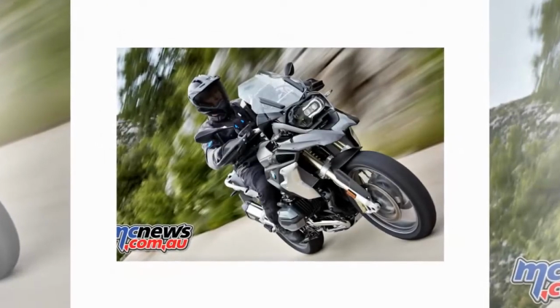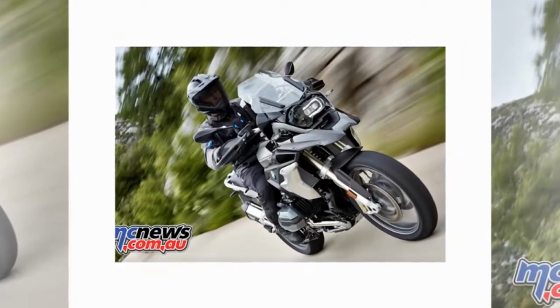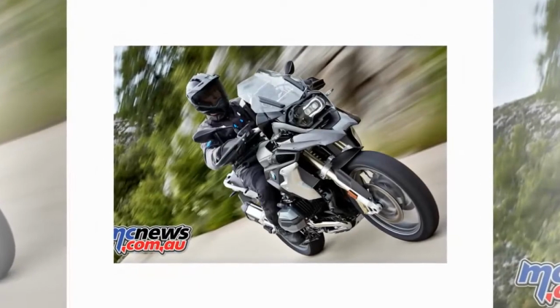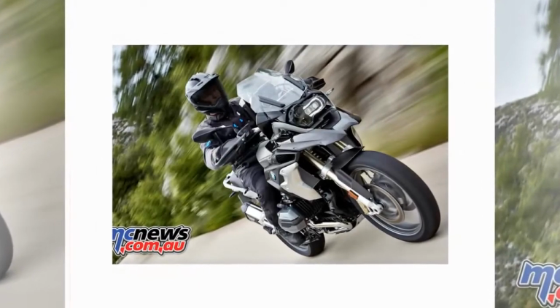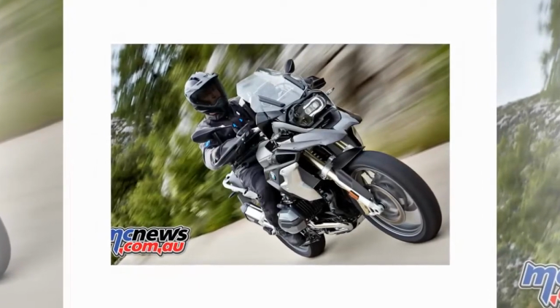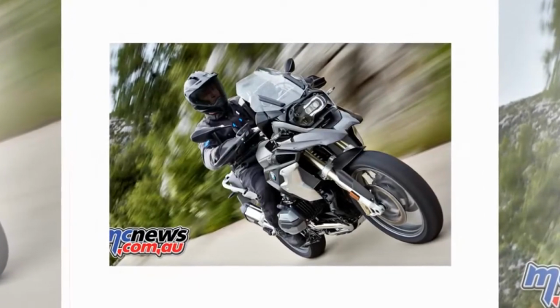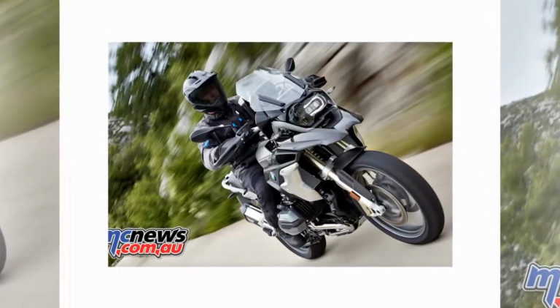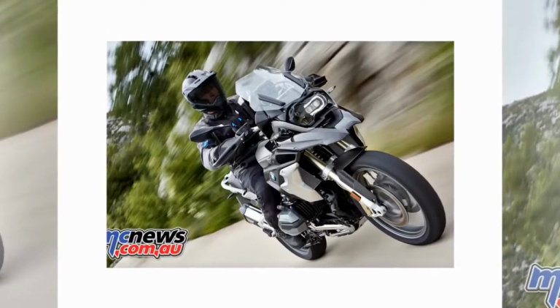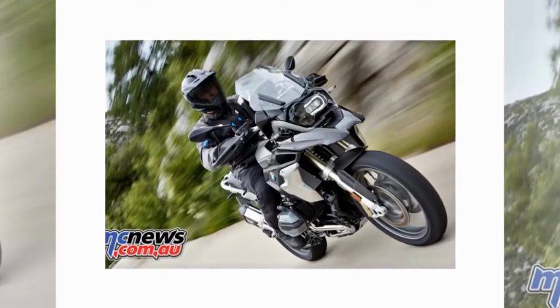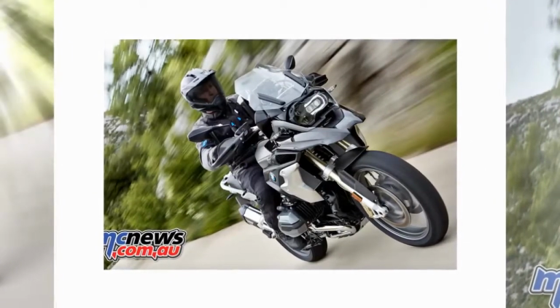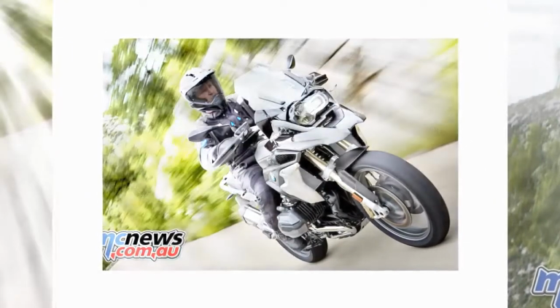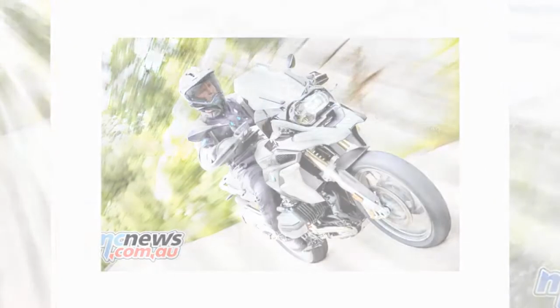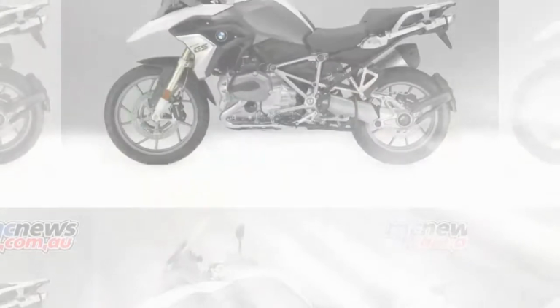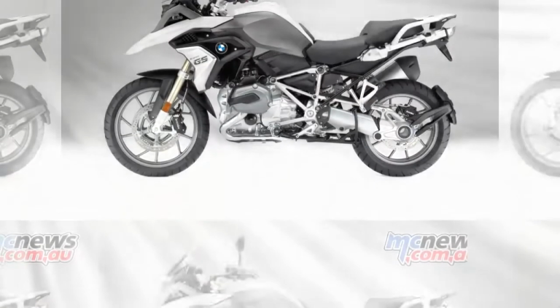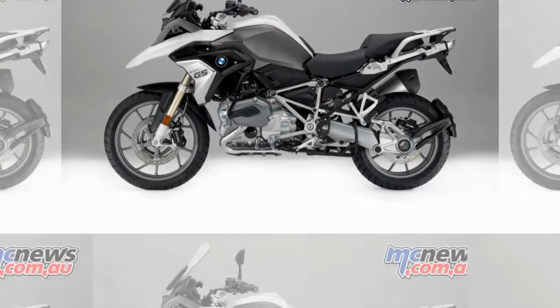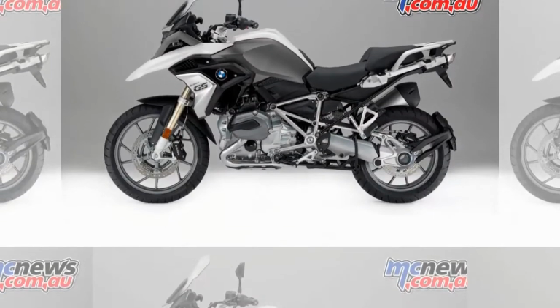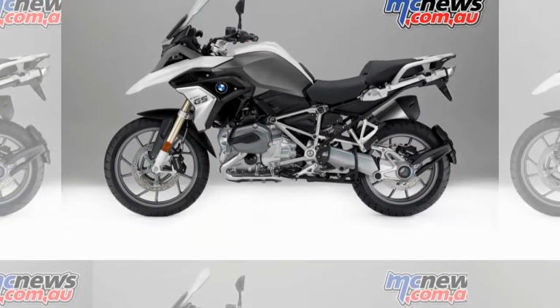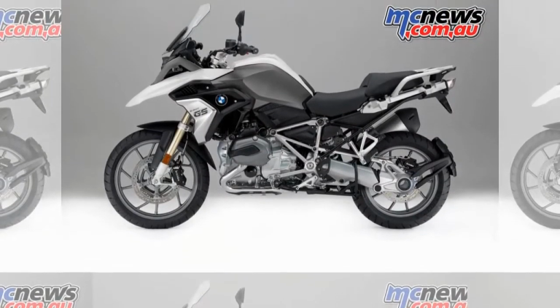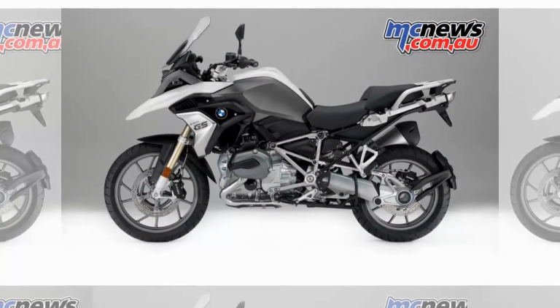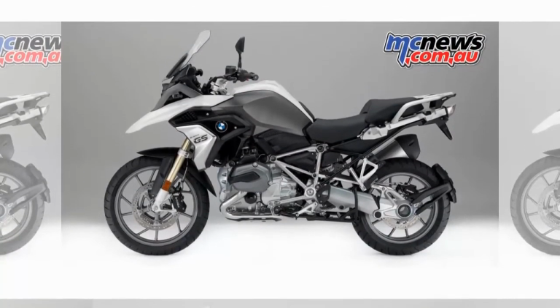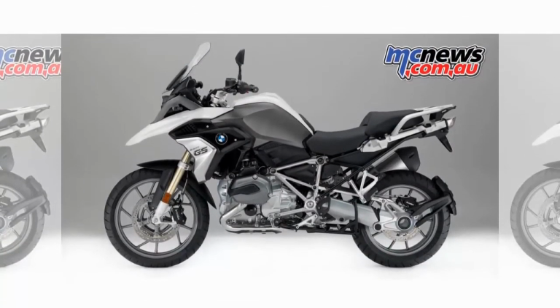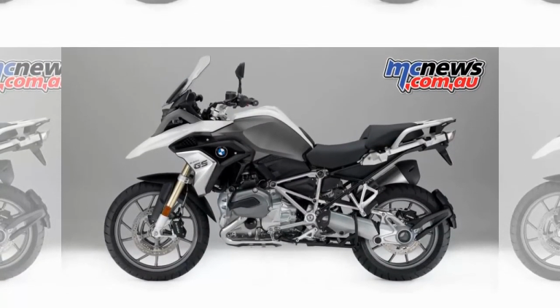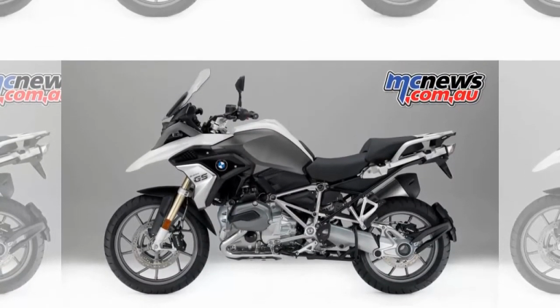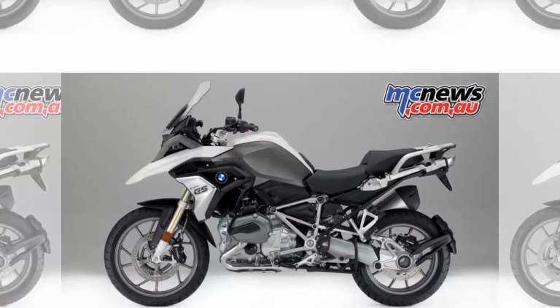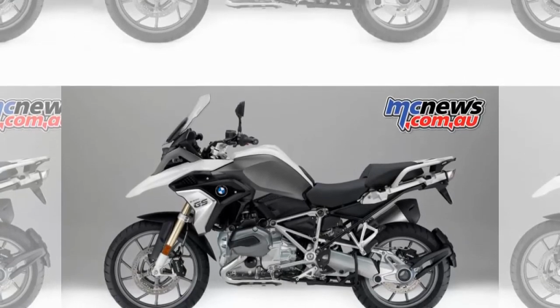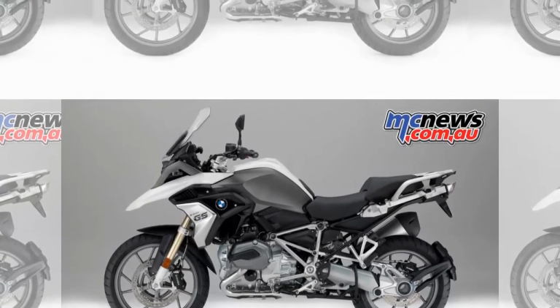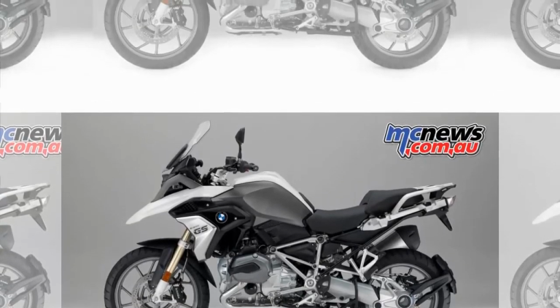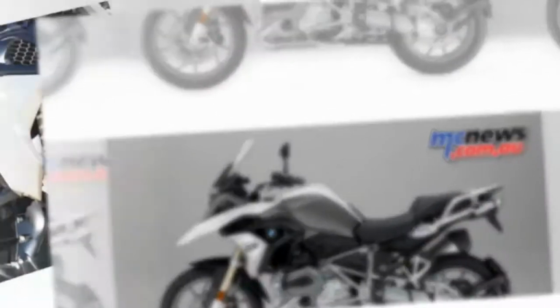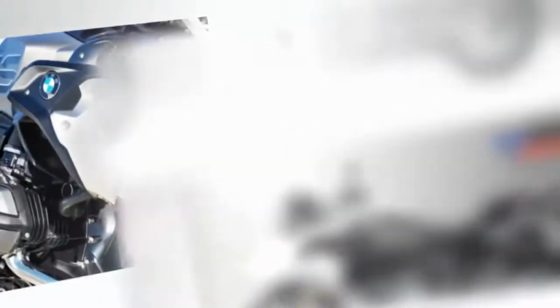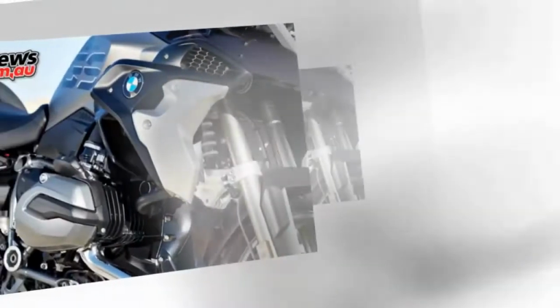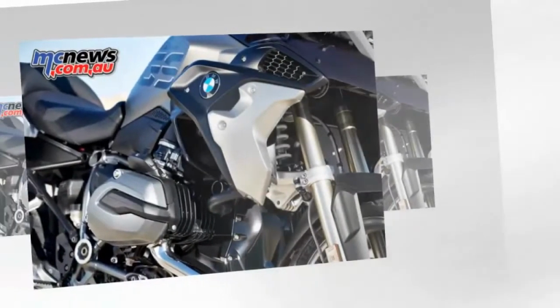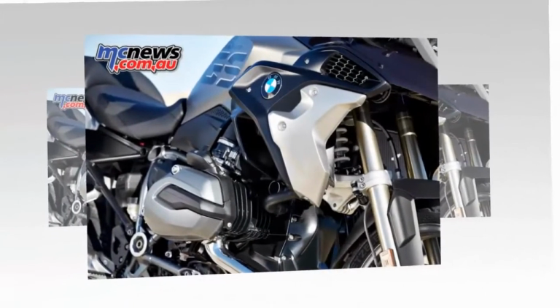New styling has now also been applied to the cooling air ducts and radiator trim elements, which either feature a galvanized surface or are made of stainless steel exclusive. The sheer presence of the R1200GS exclusive